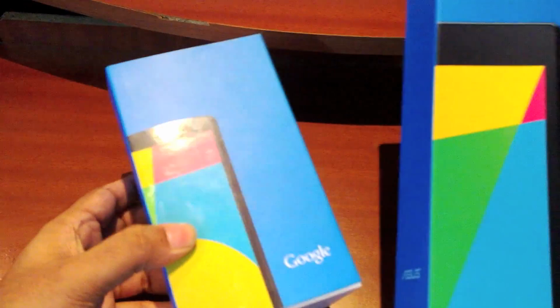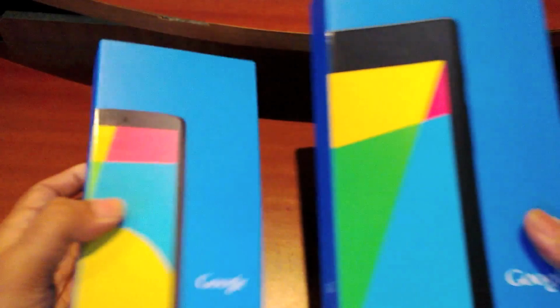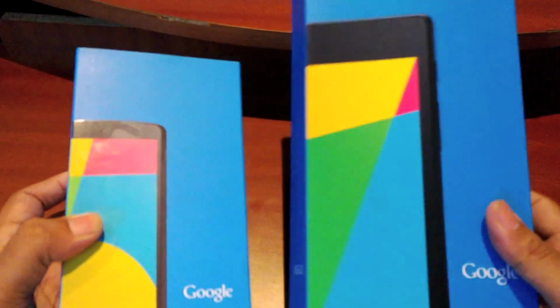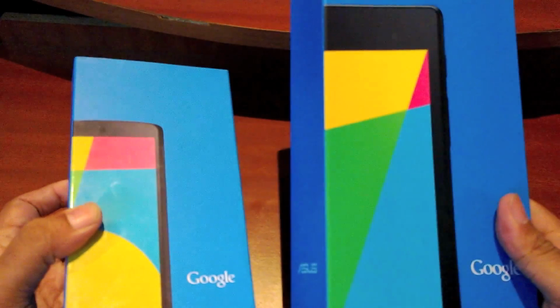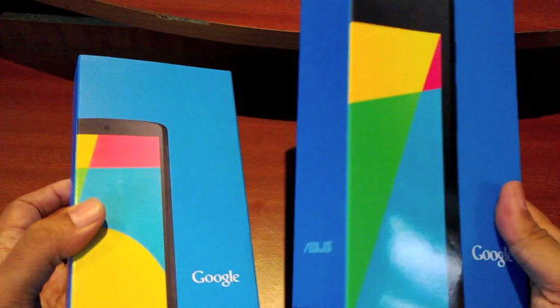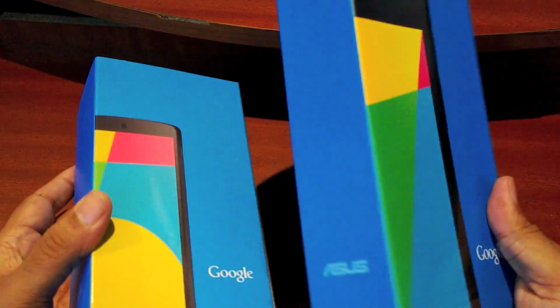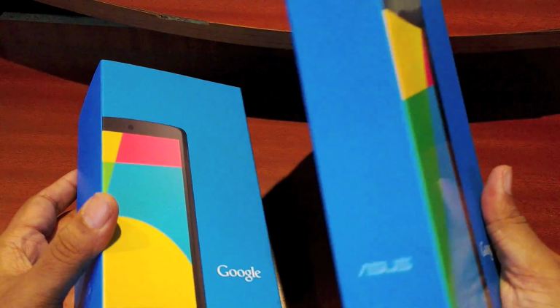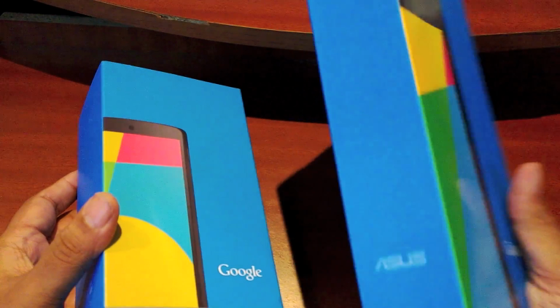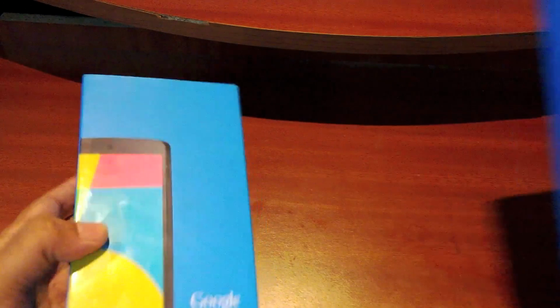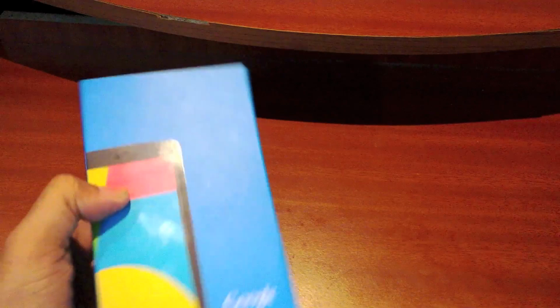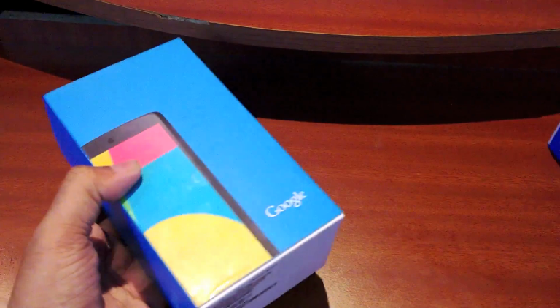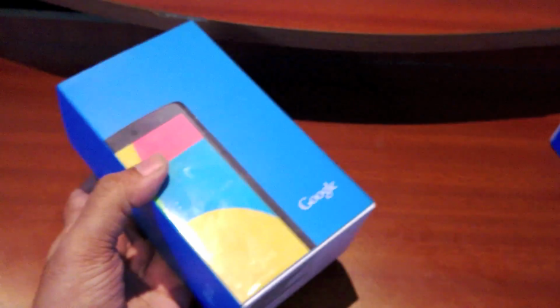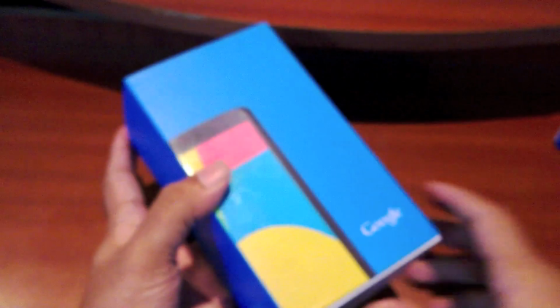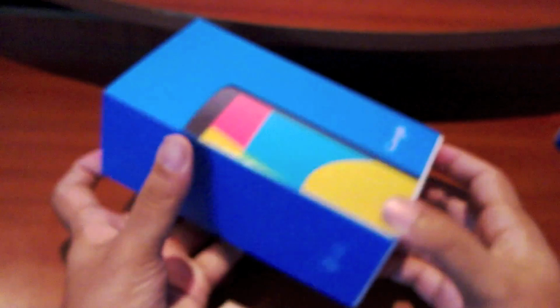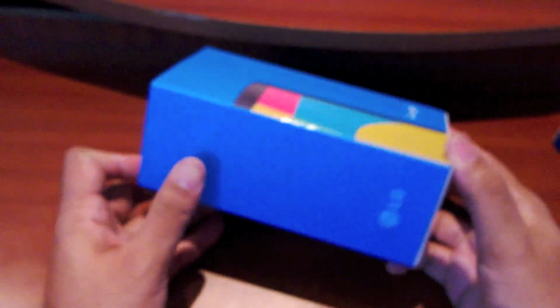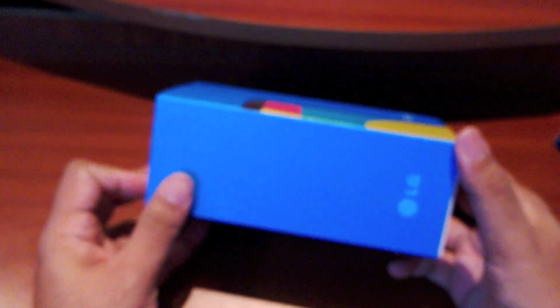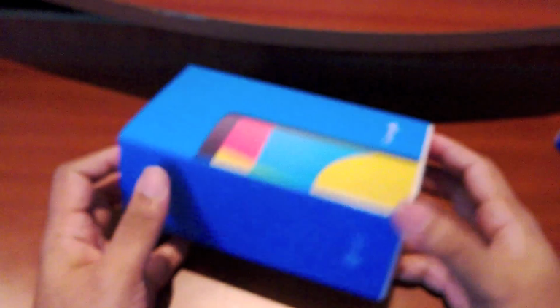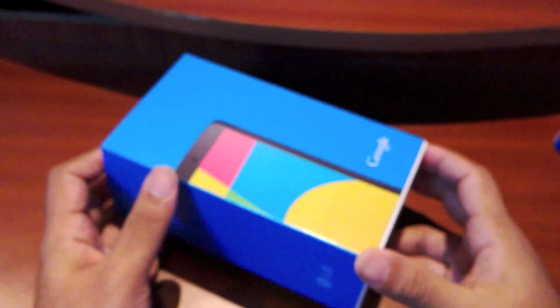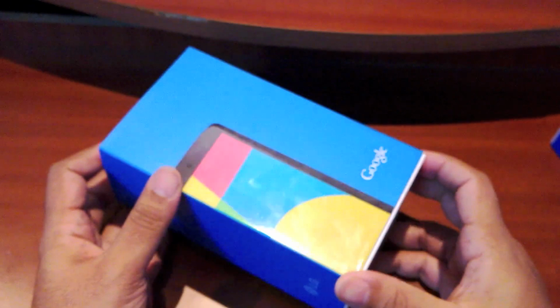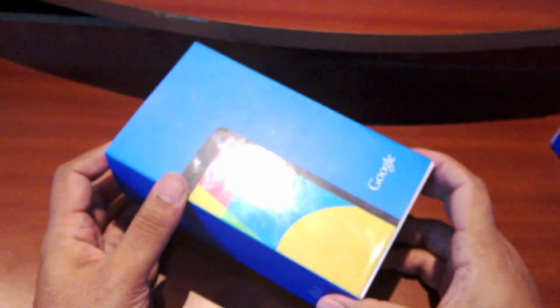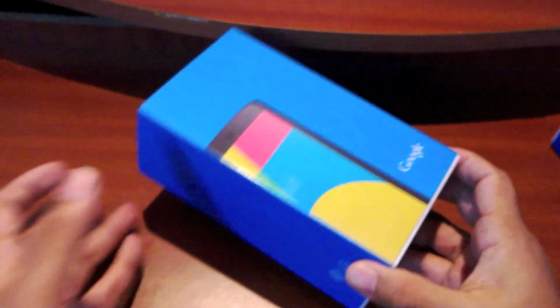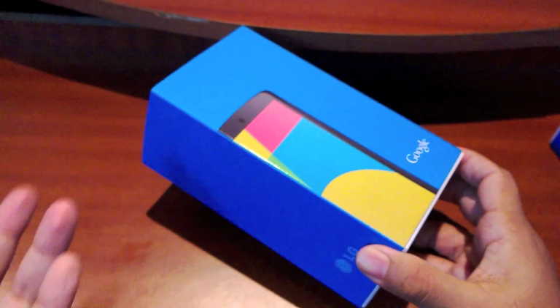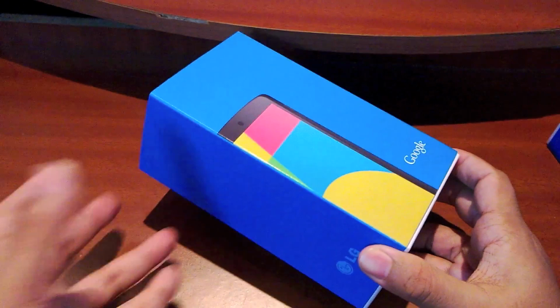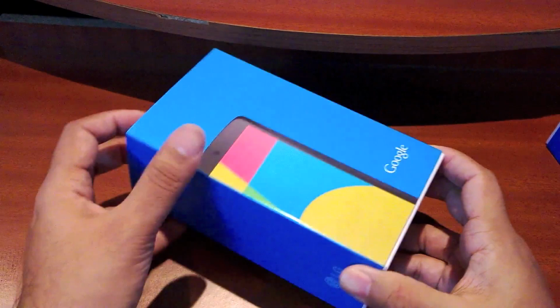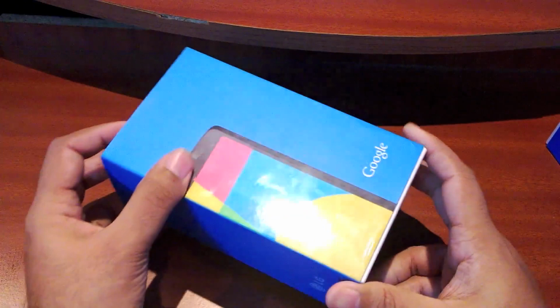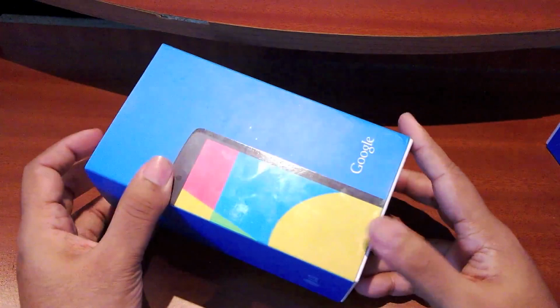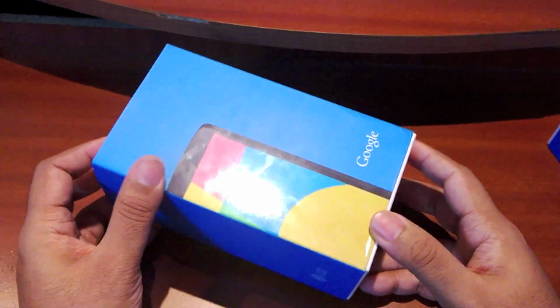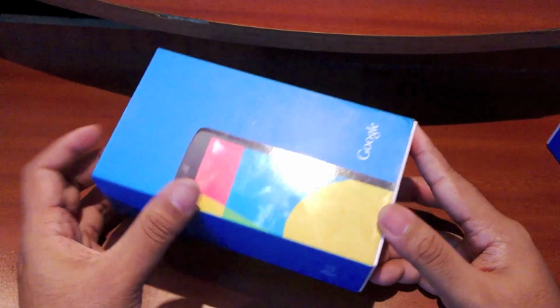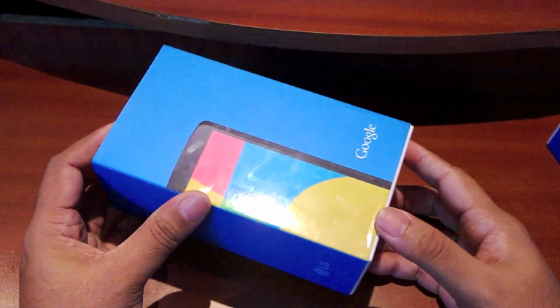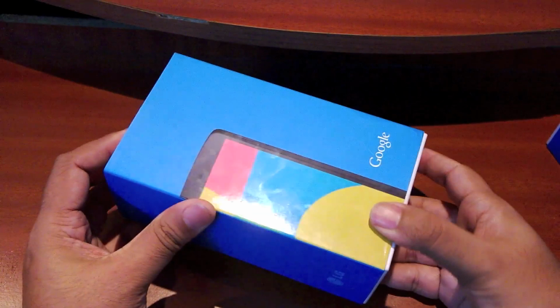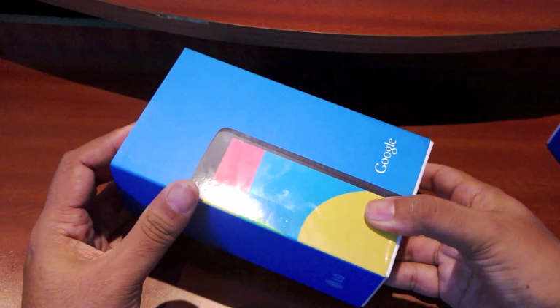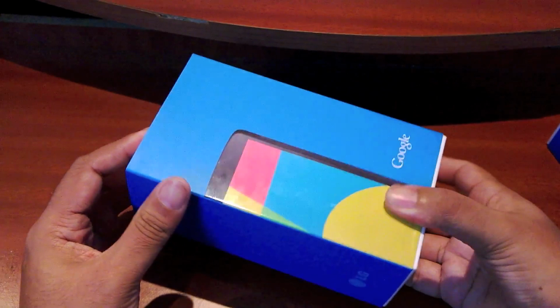The Nexus 7 was made by Asus, but in this case the Nexus 5 is made by LG — once again, LG made the Nexus 4 last year, so it's no surprise as such.